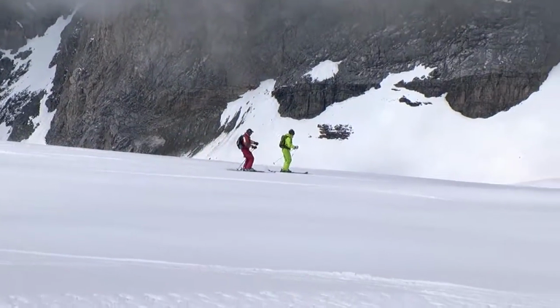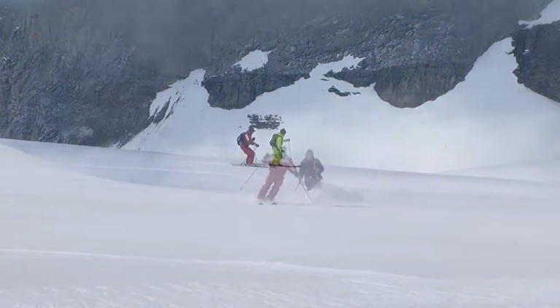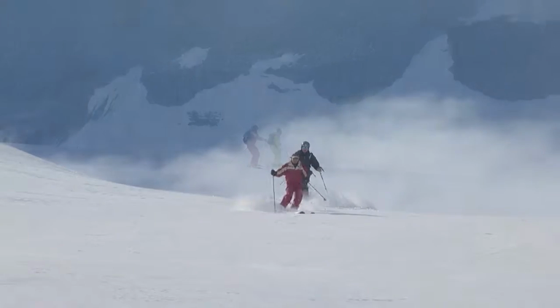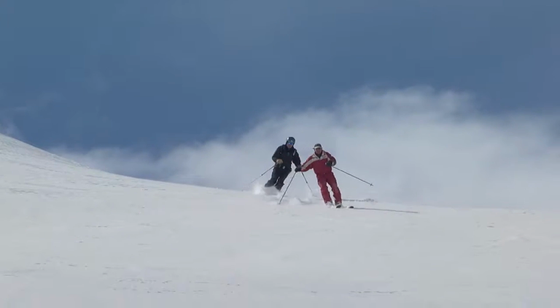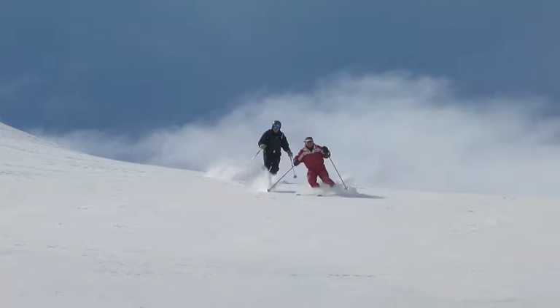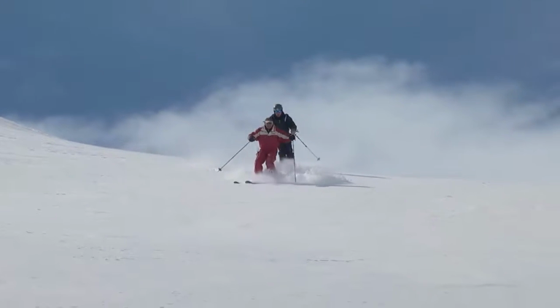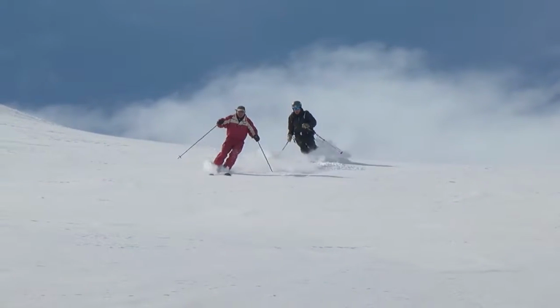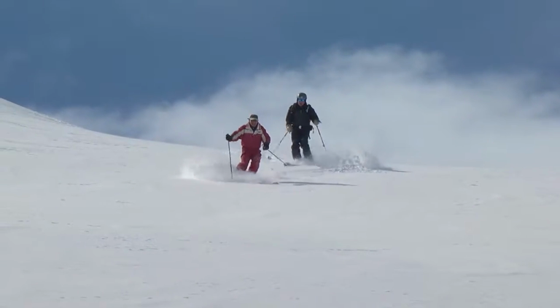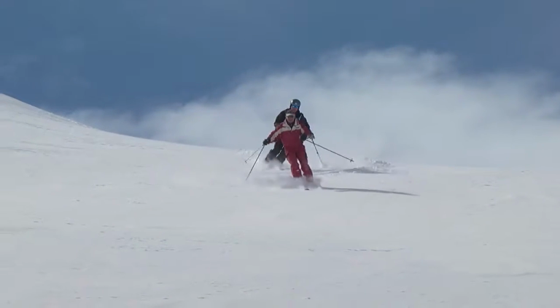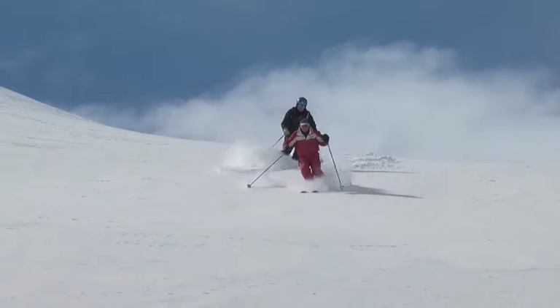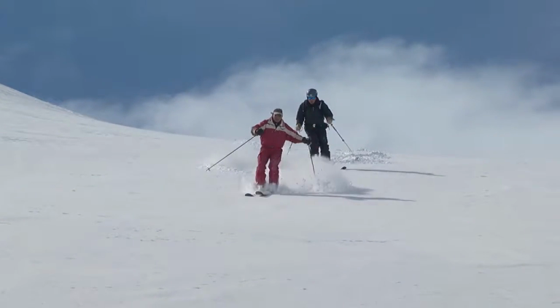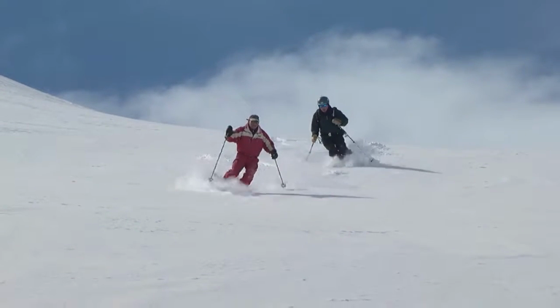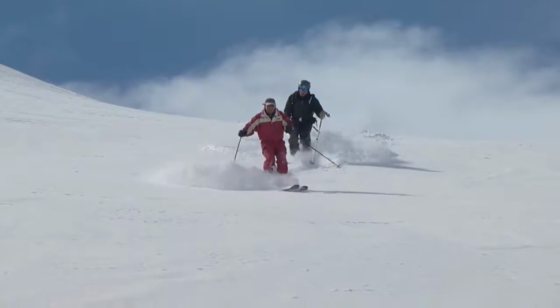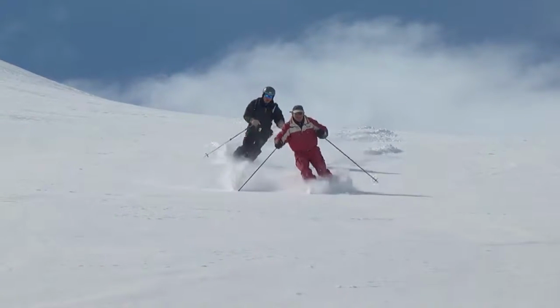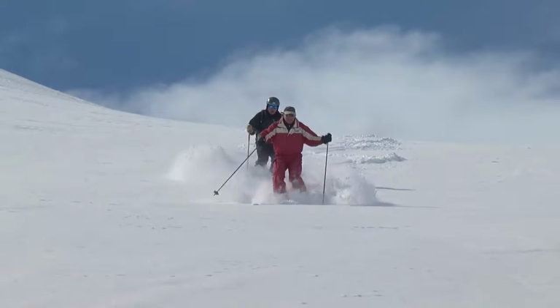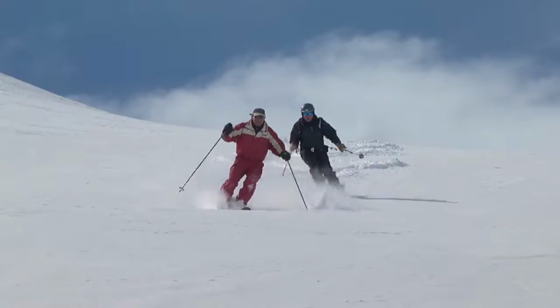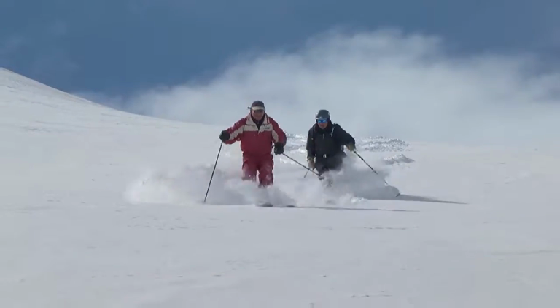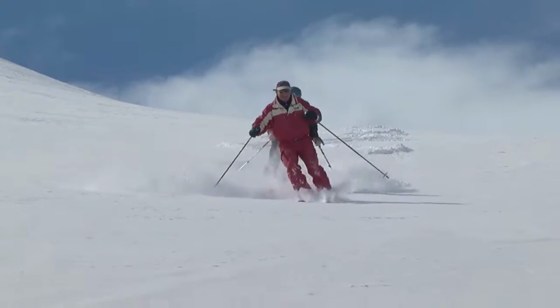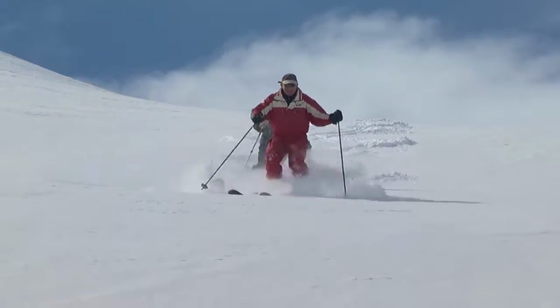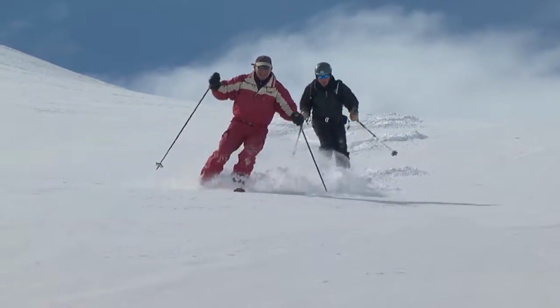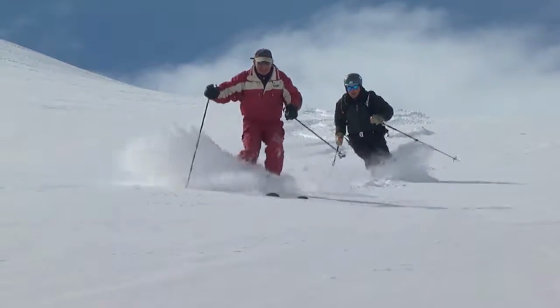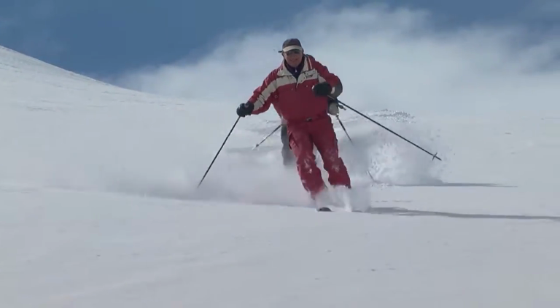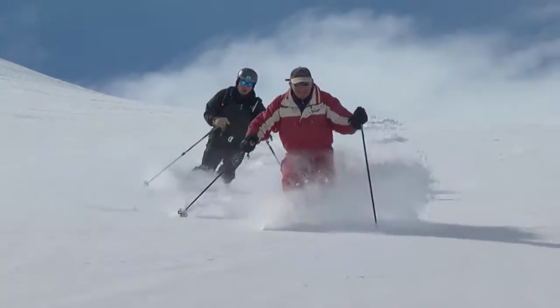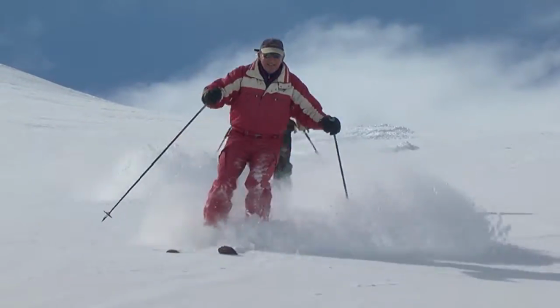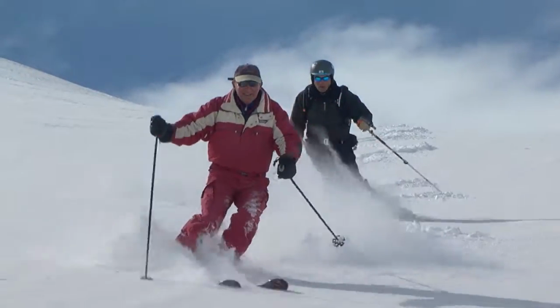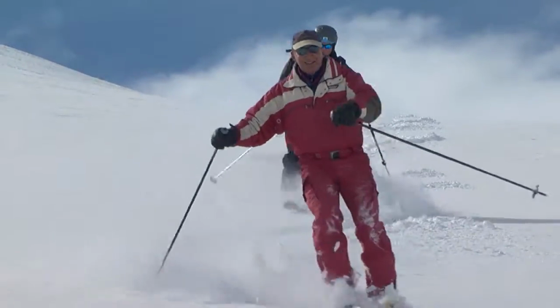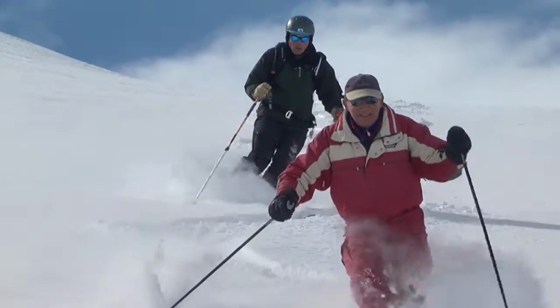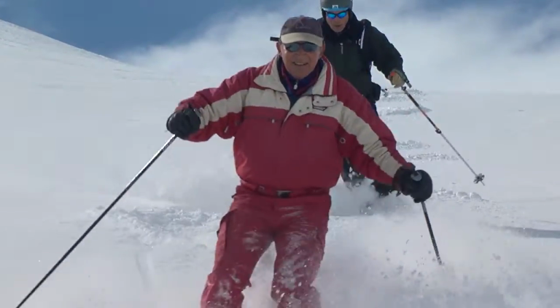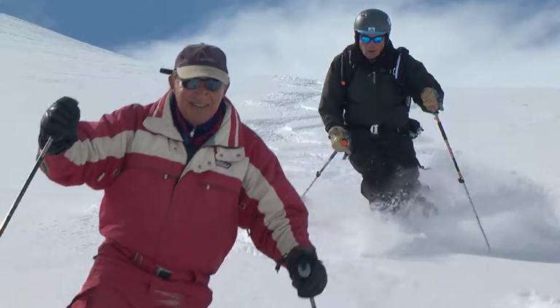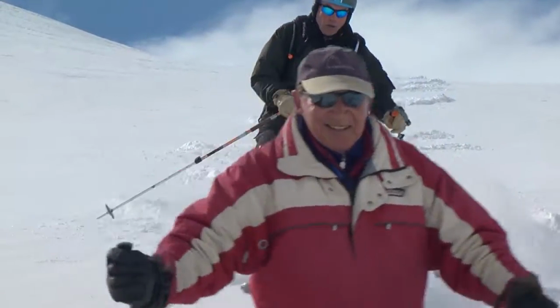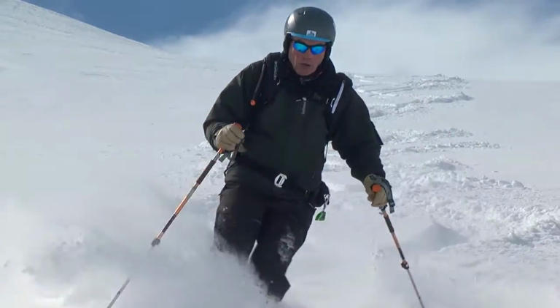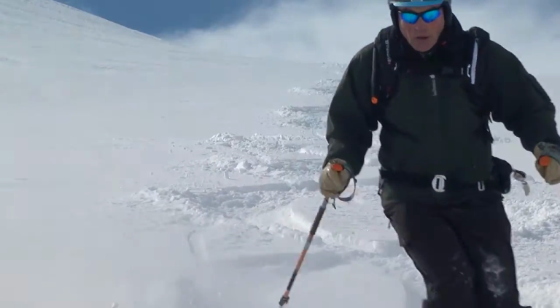Another good exercise is to again ski behind a good powder skier and ski in the same rhythm, but this time out of phase, so that you're constantly crossing his tracks, making a series of figure eights.